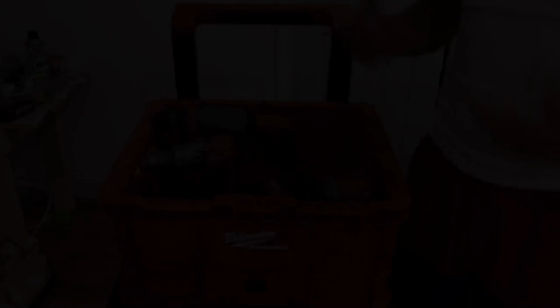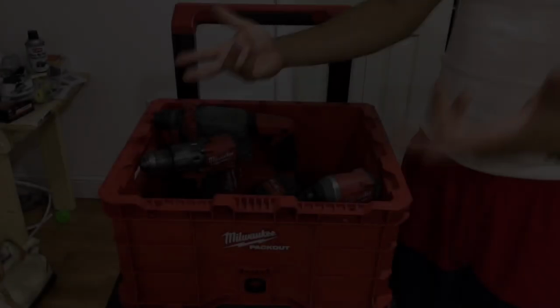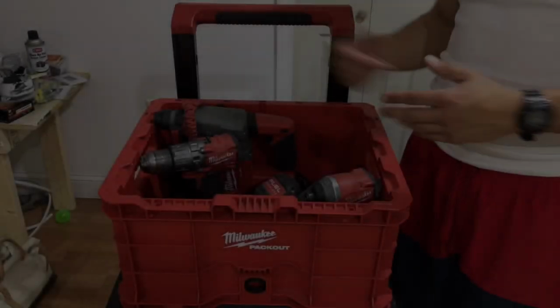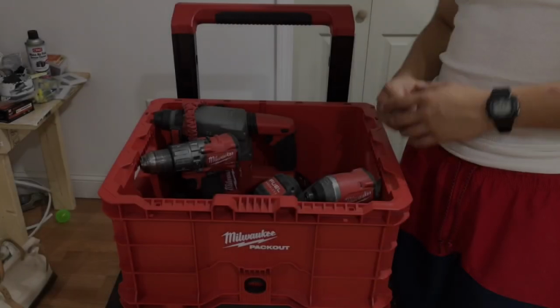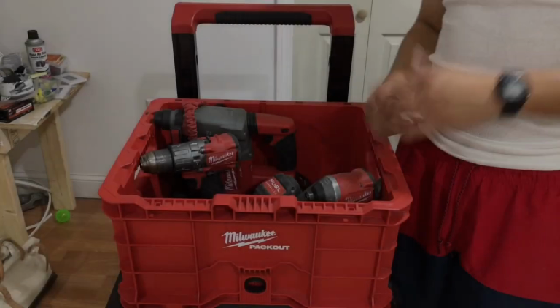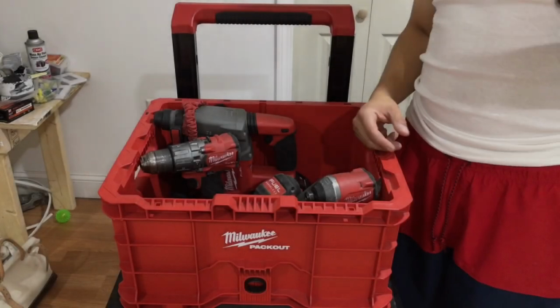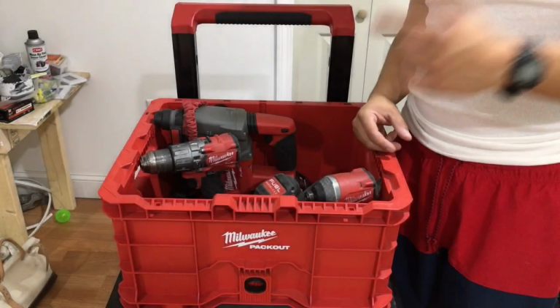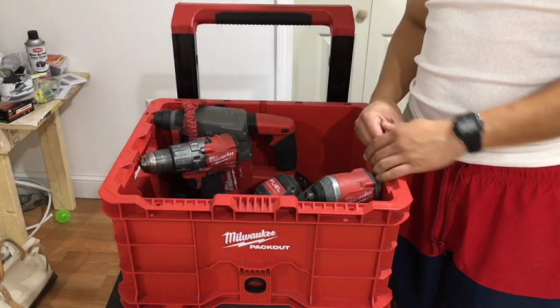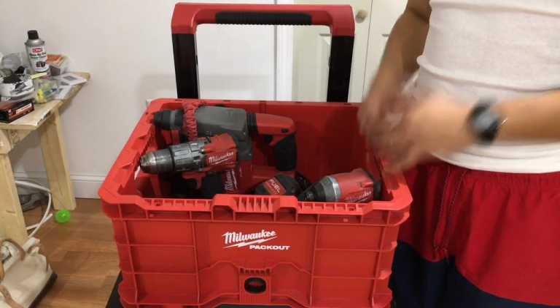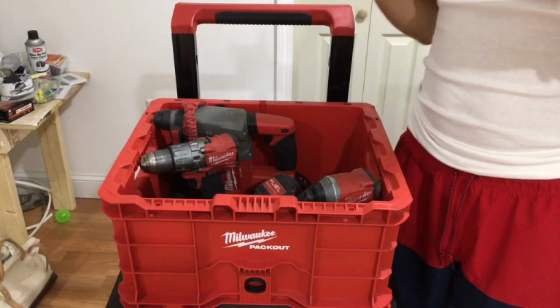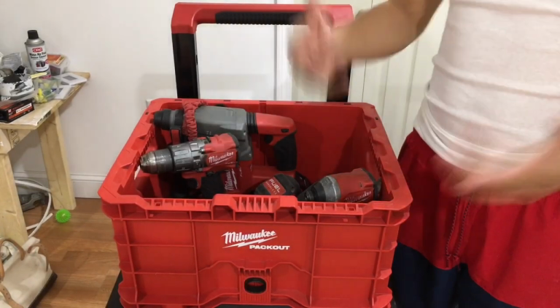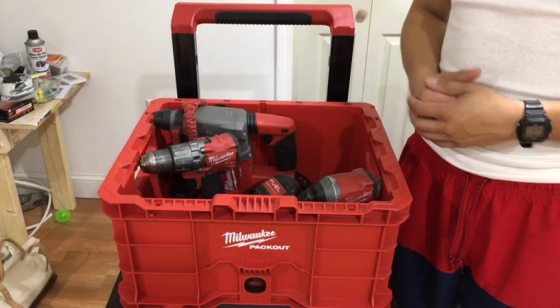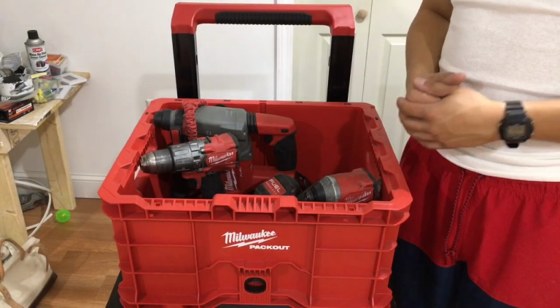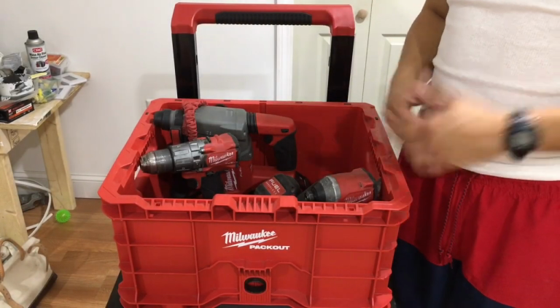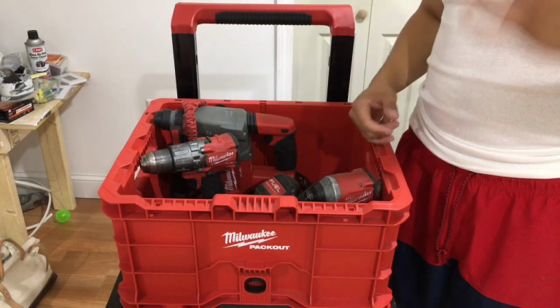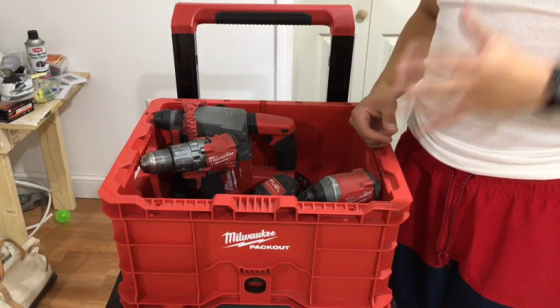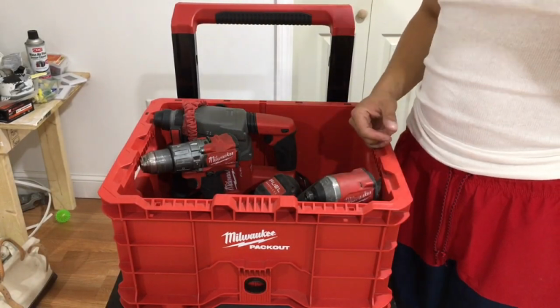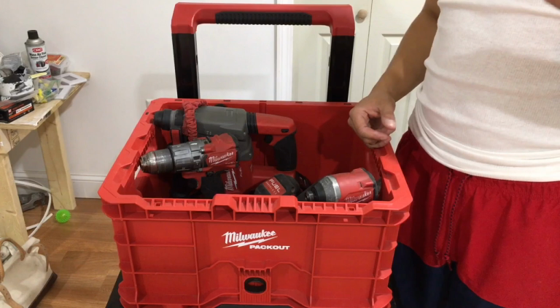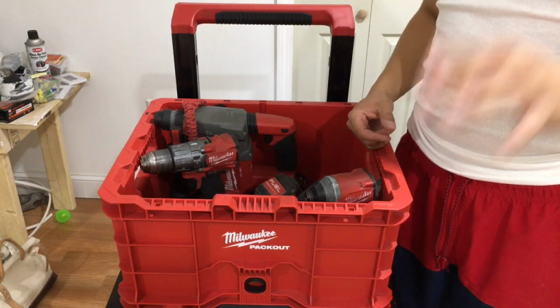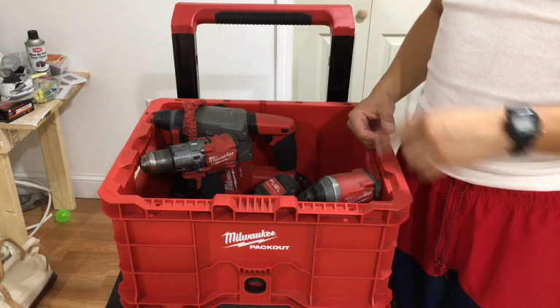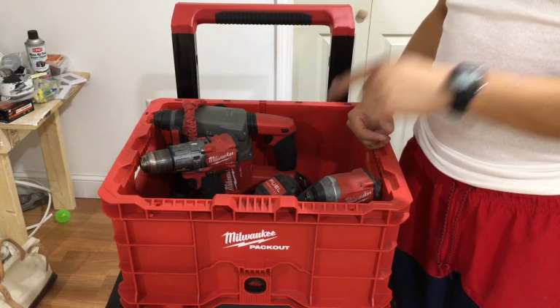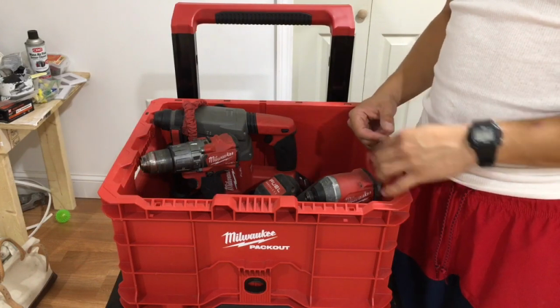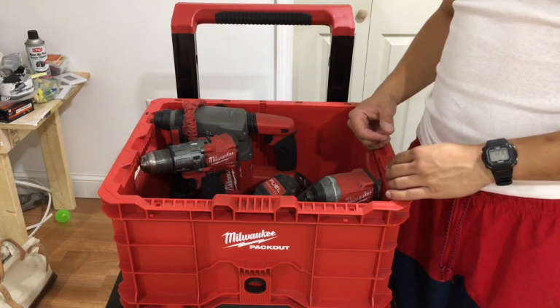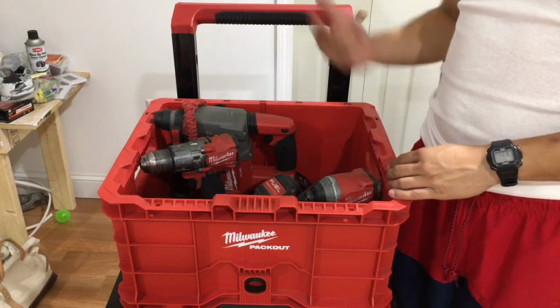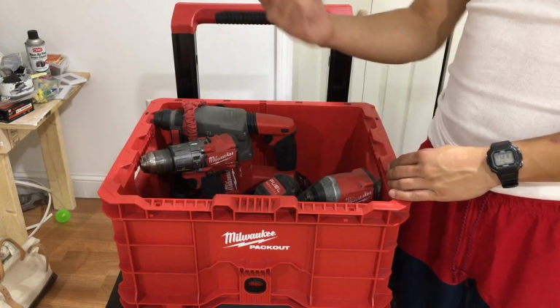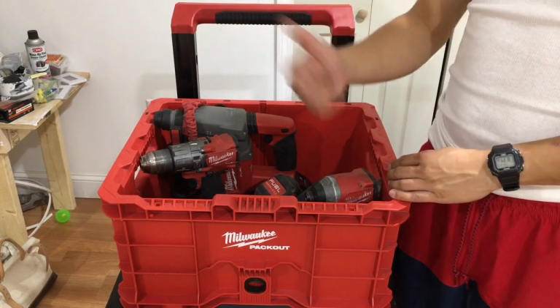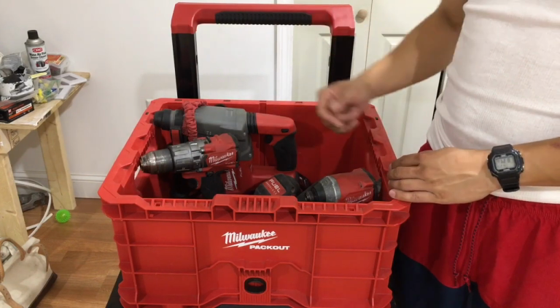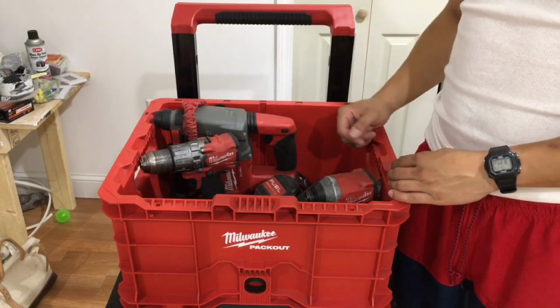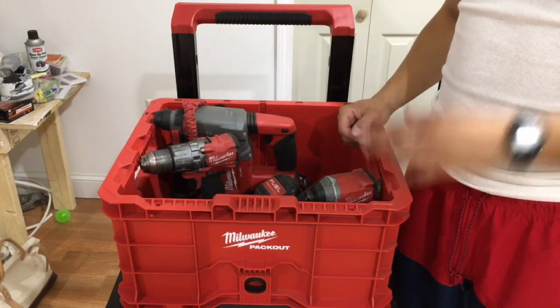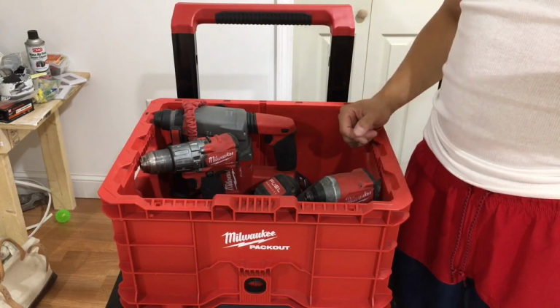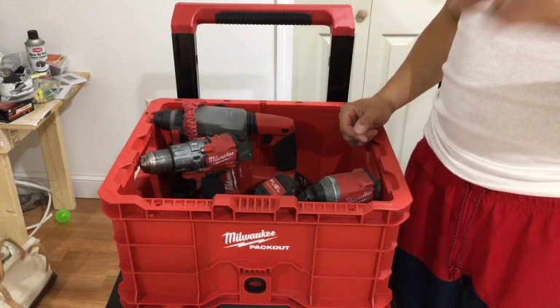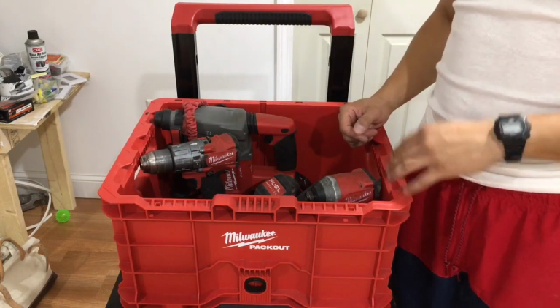What's going on people, it's your boy Kevin and welcome back to the channel. Today I got the top 5 power tools every electrician should own.